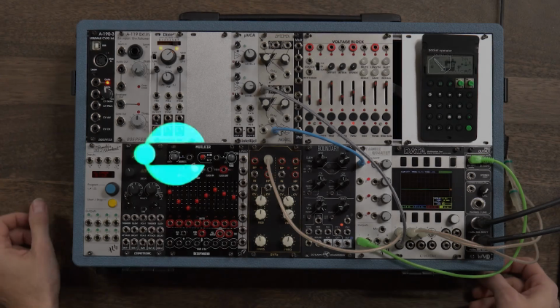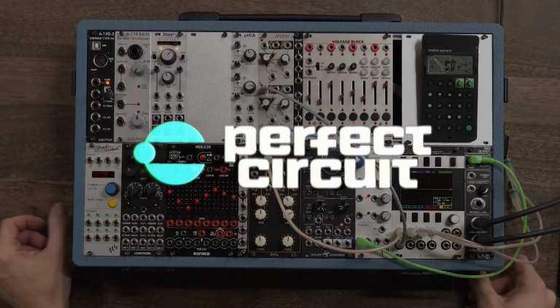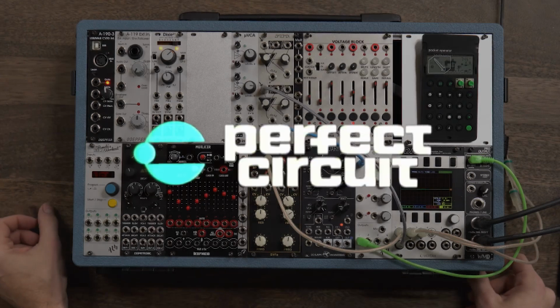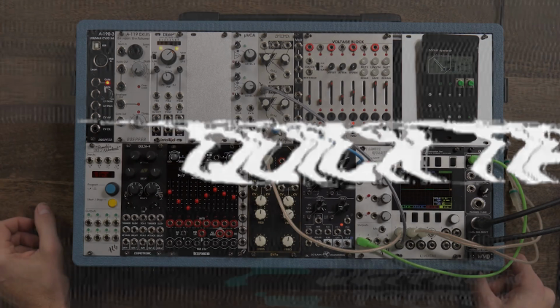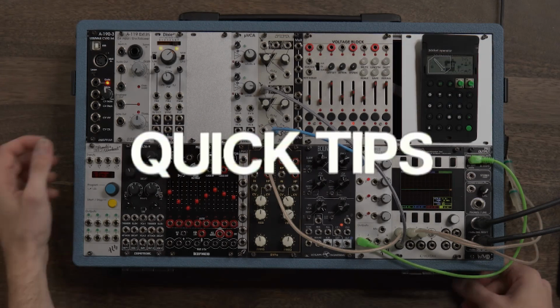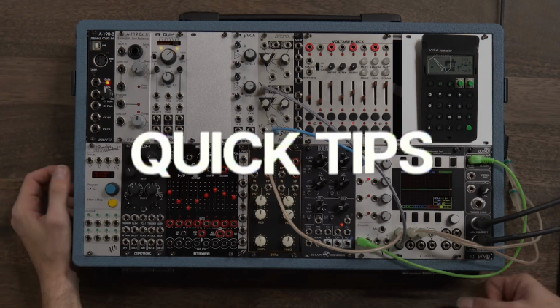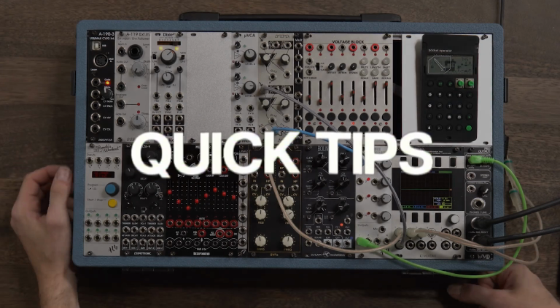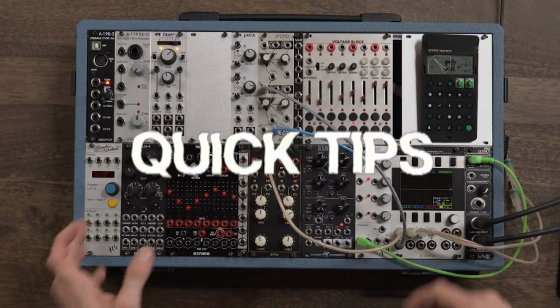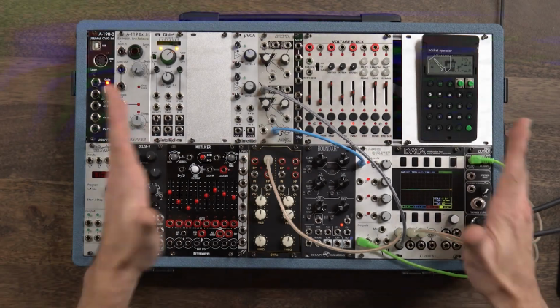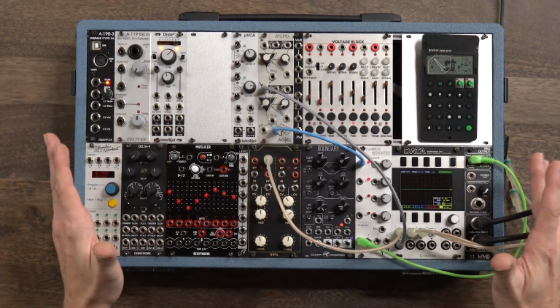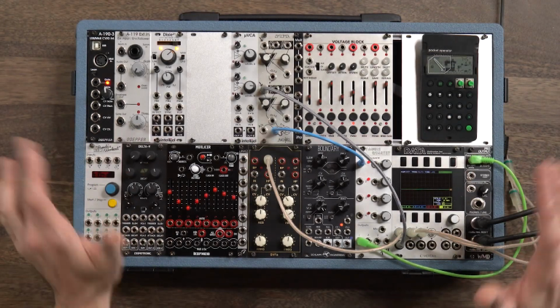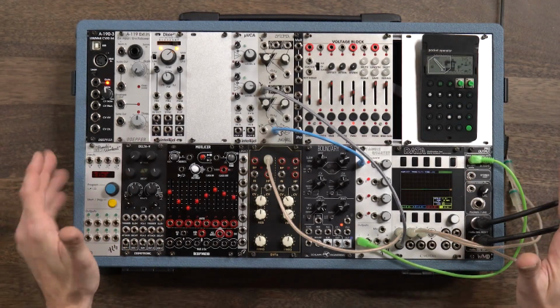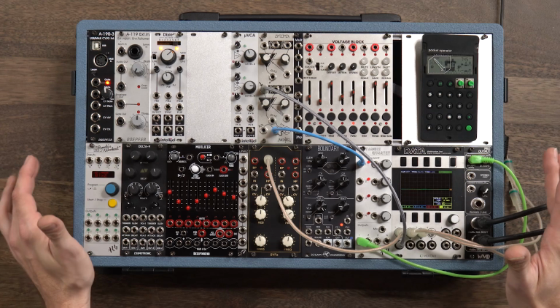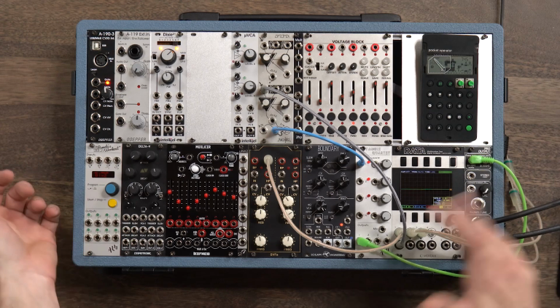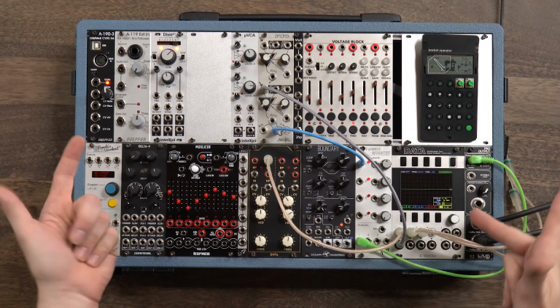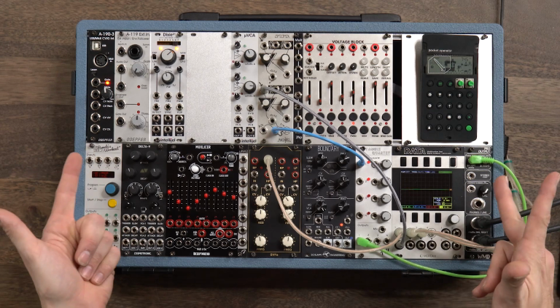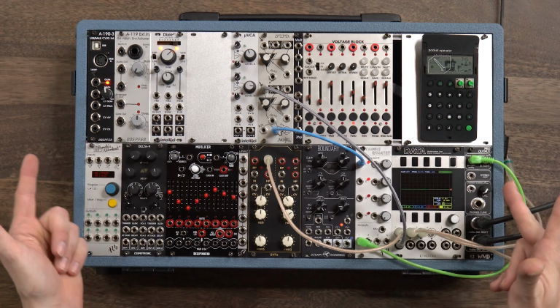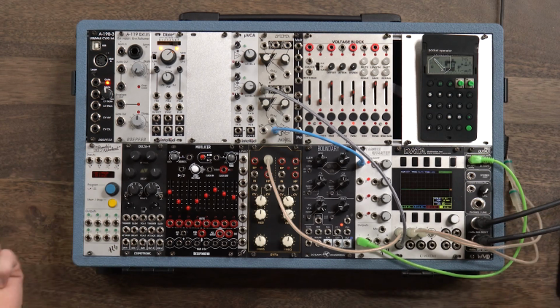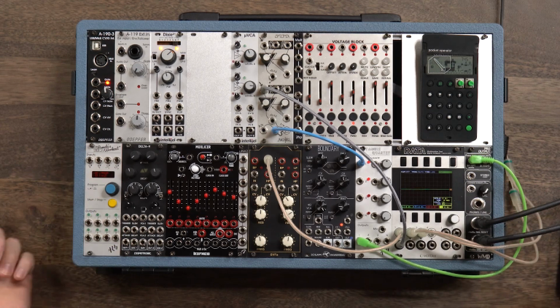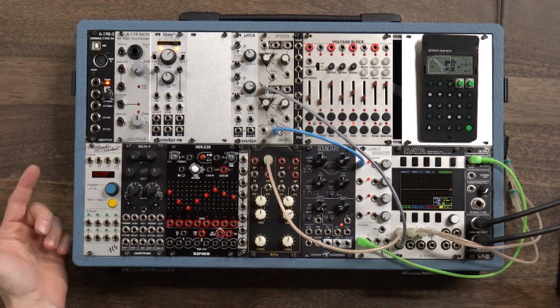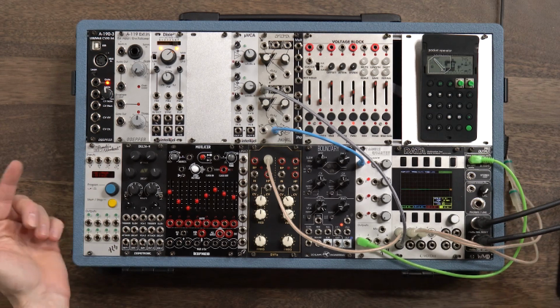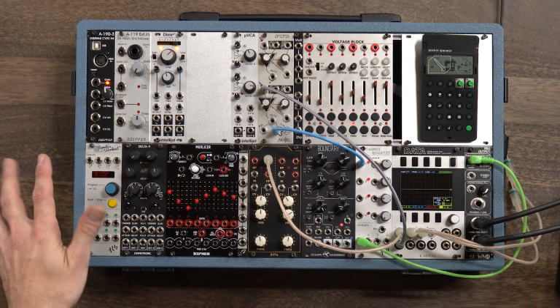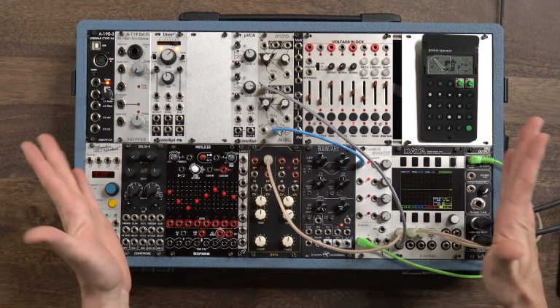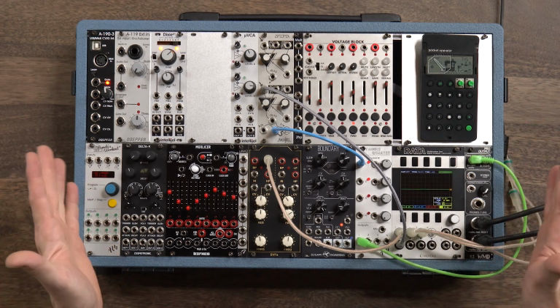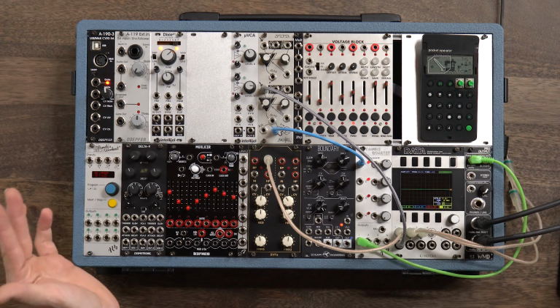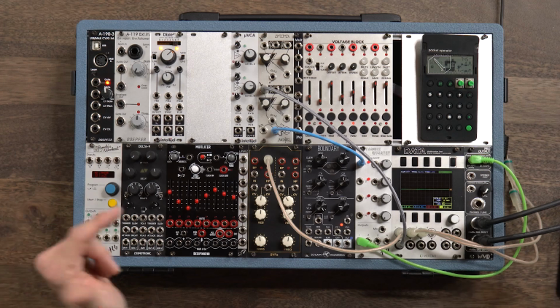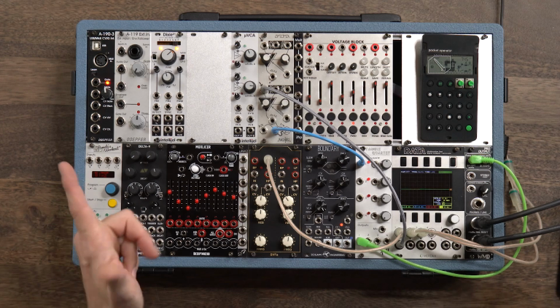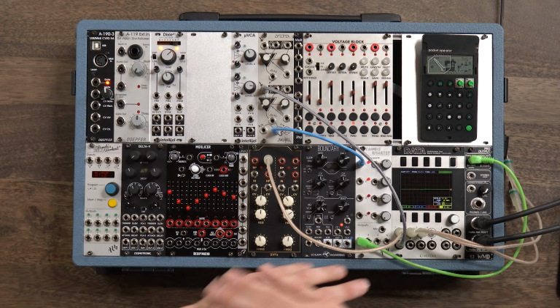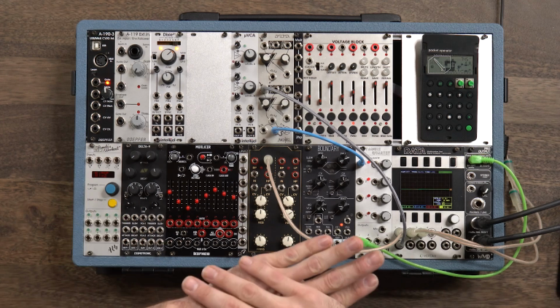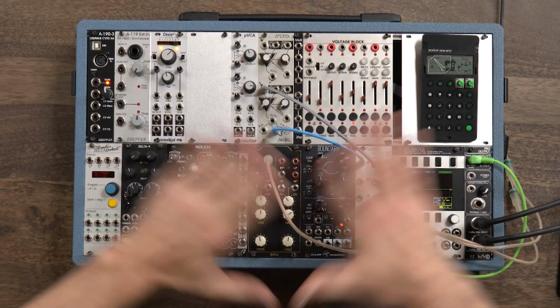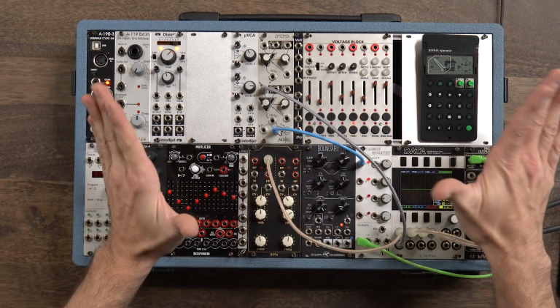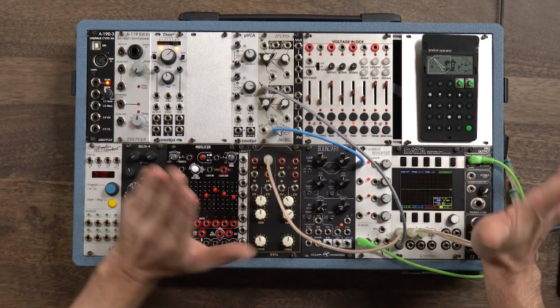Hey everybody, welcome back to Quick Tips. It's your pal Wes. Today we're going to be taking a look at some complex oscillator sounds, but we're not going to use any oscillators.